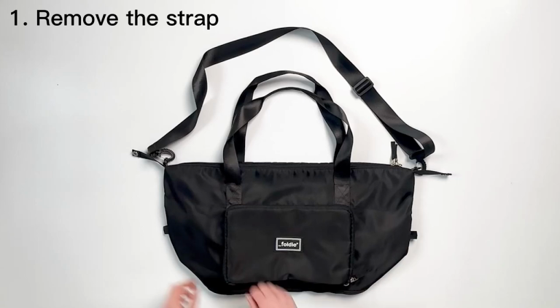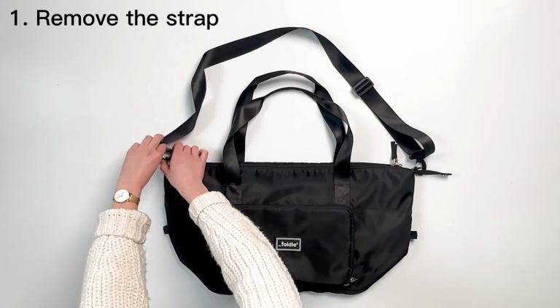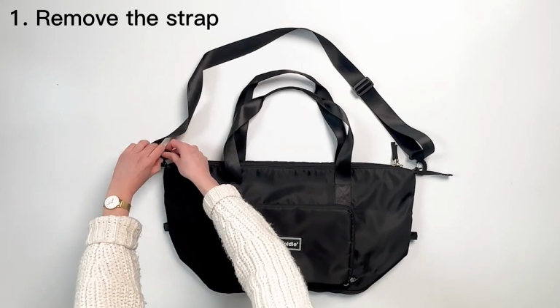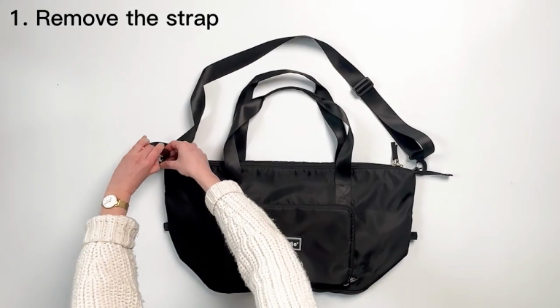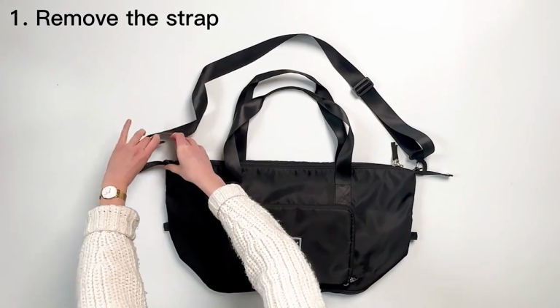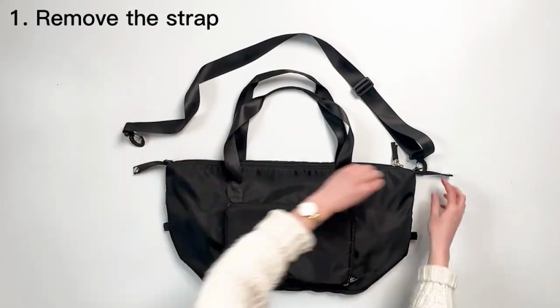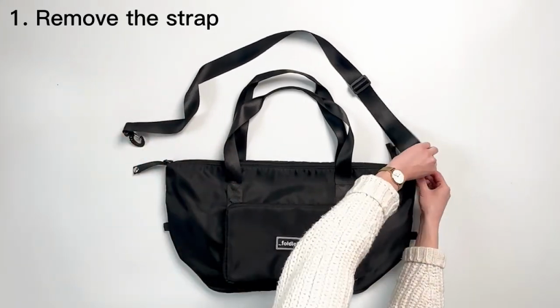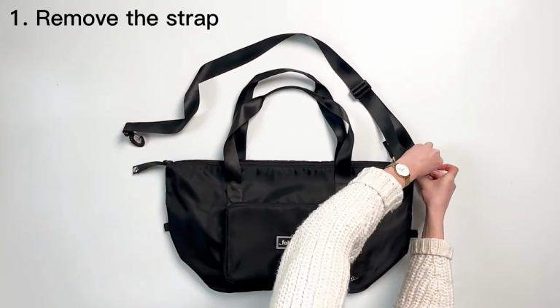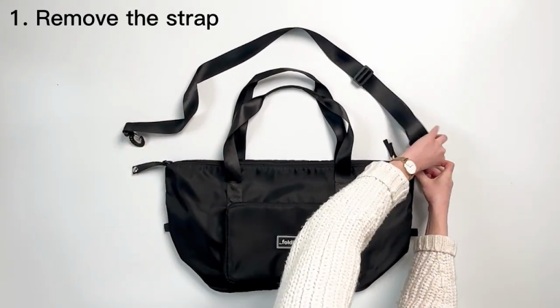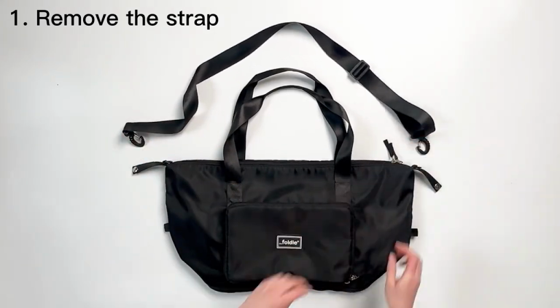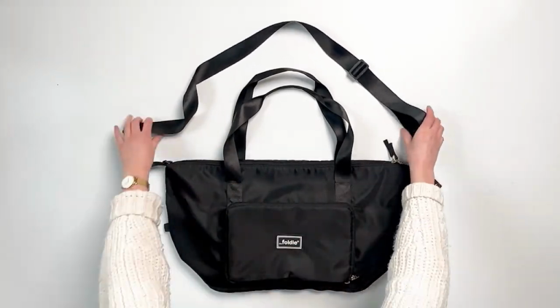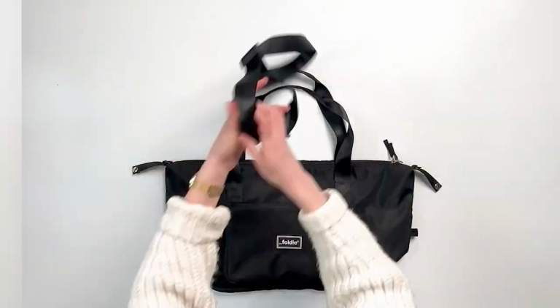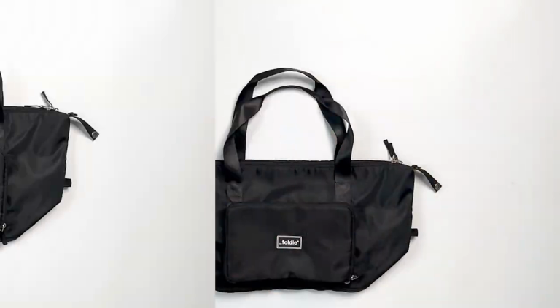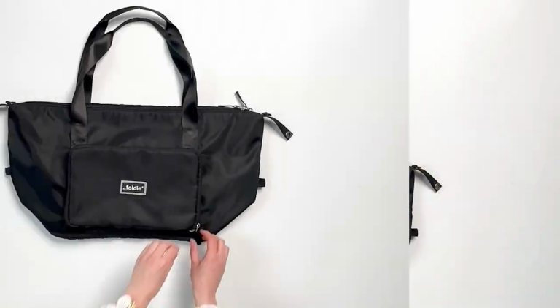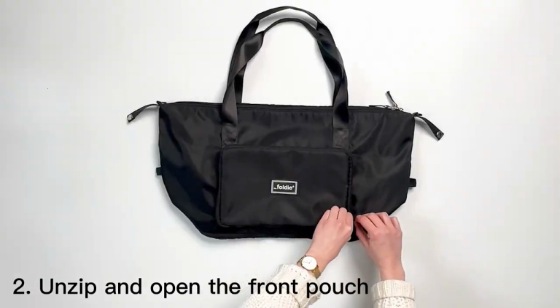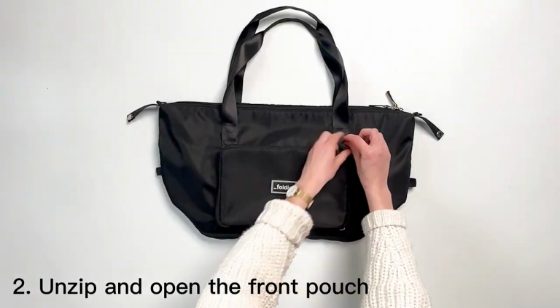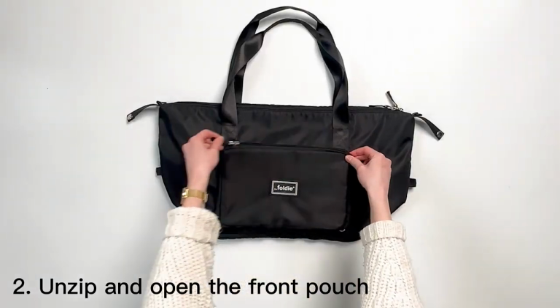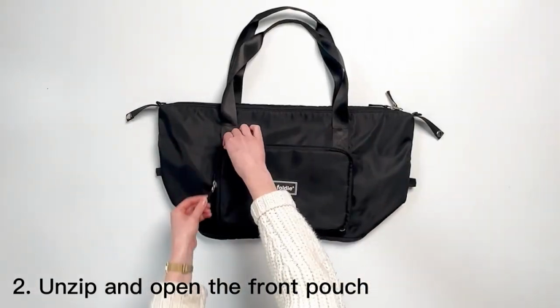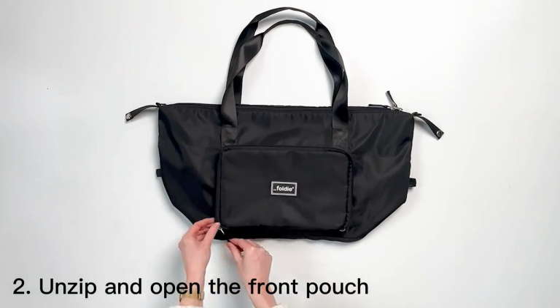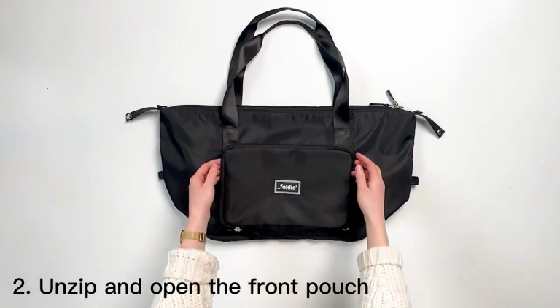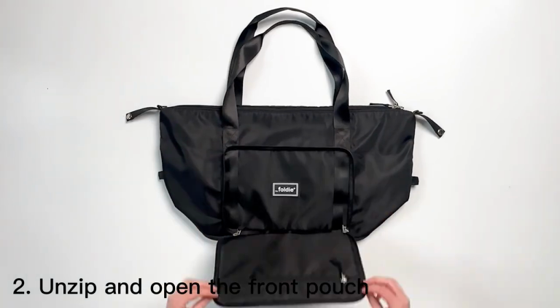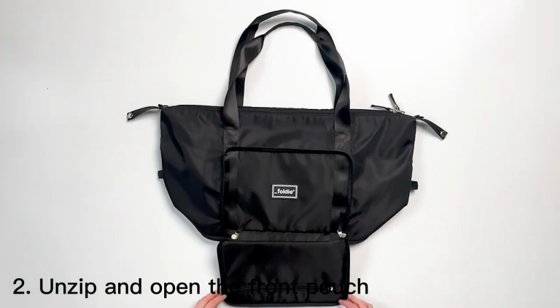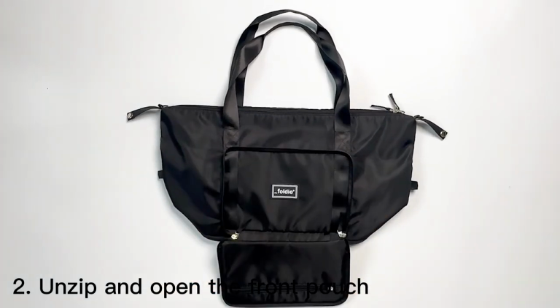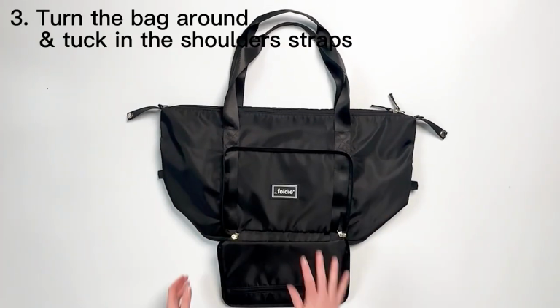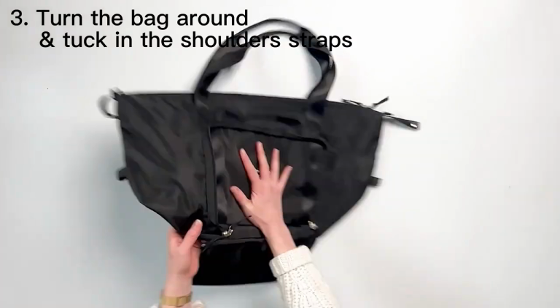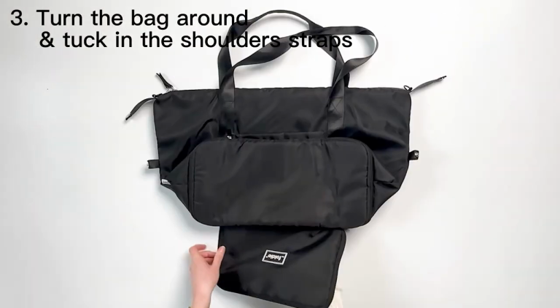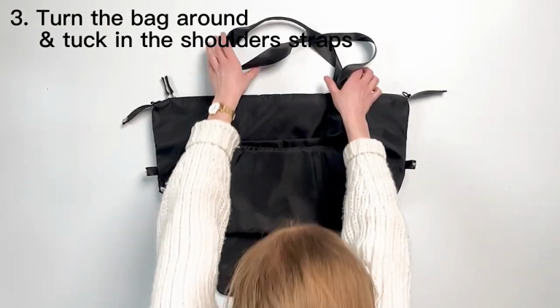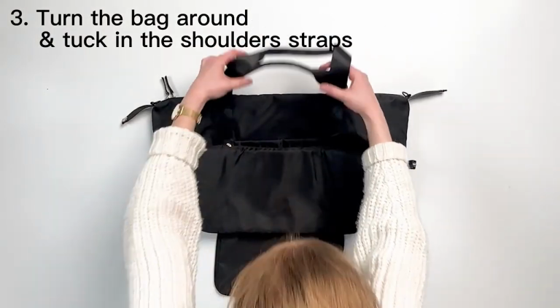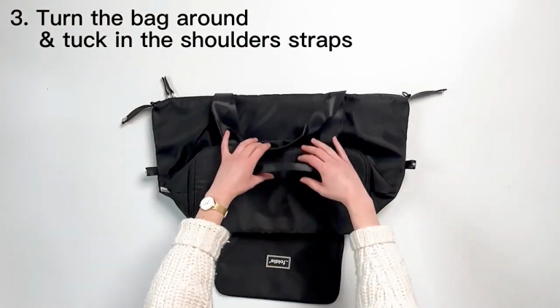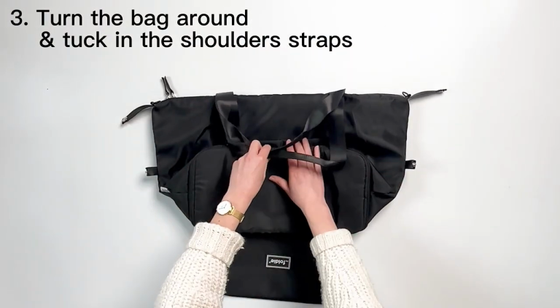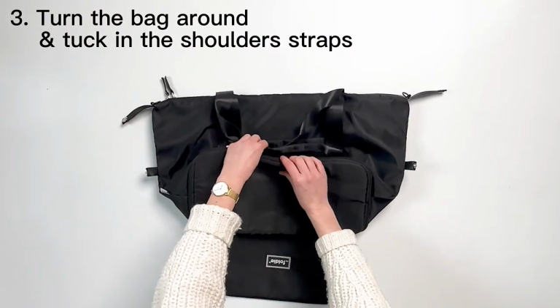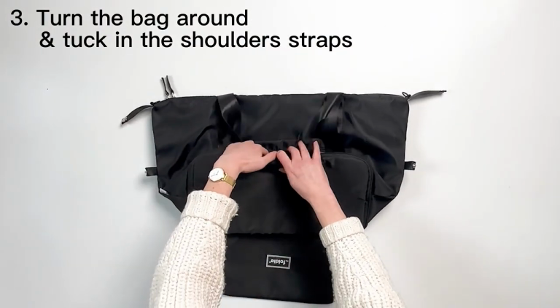First, start by removing the crossbody strap. Unzip and open the front pouch. Turn the bag around, and tuck in the shoulder straps.